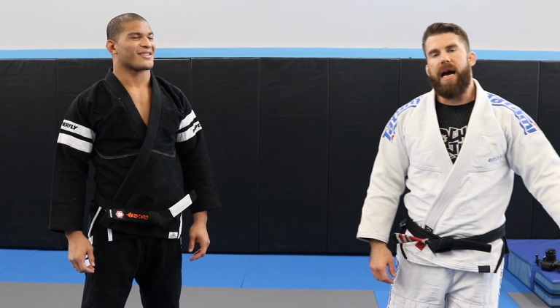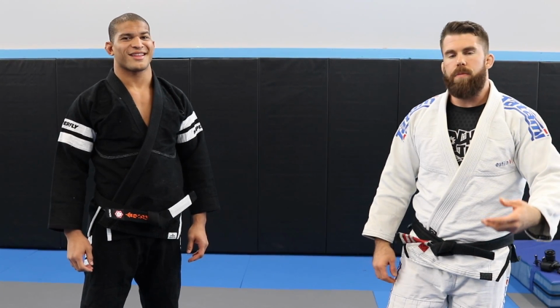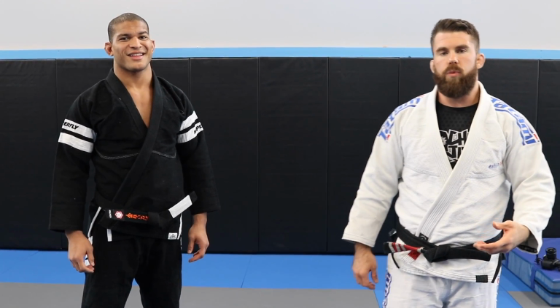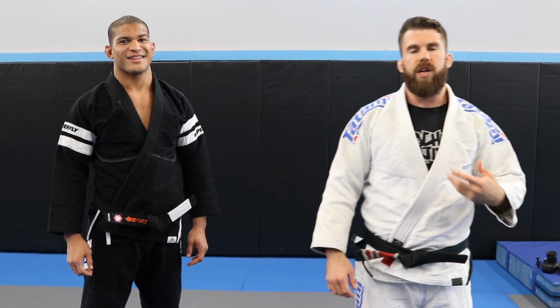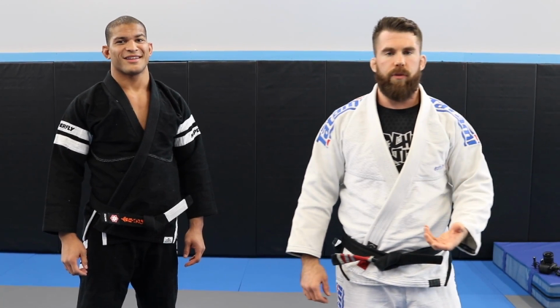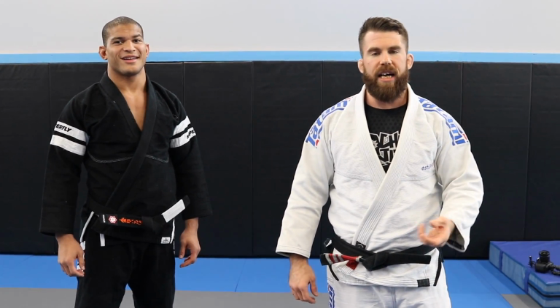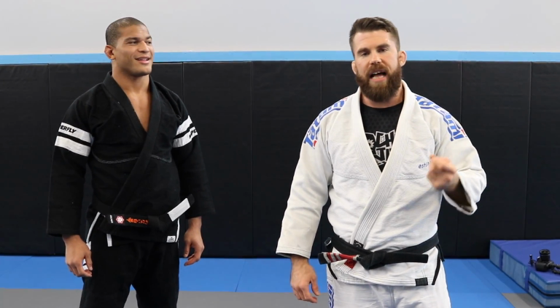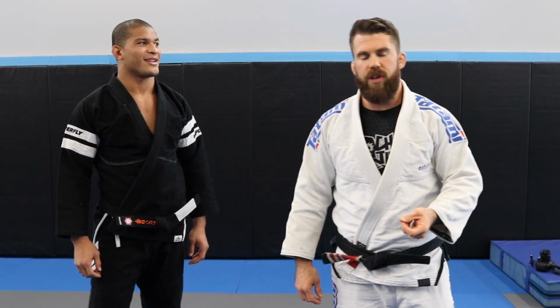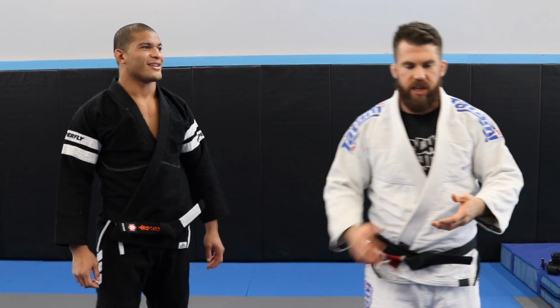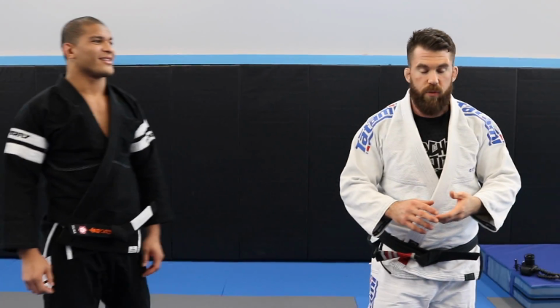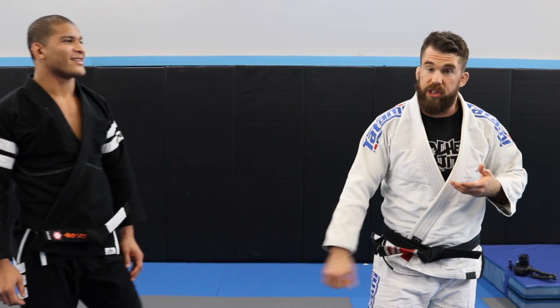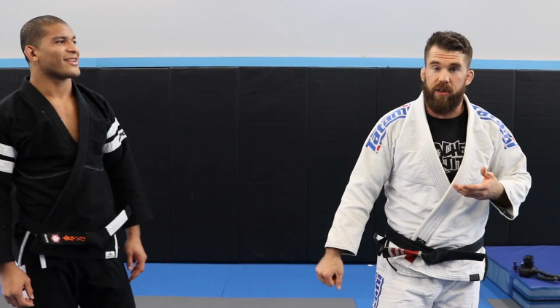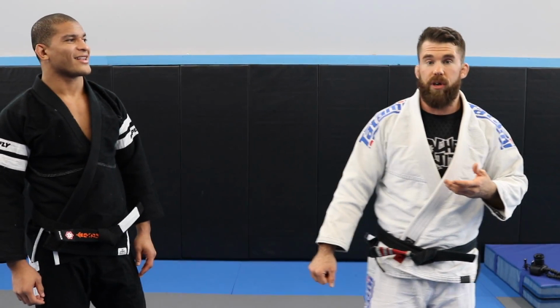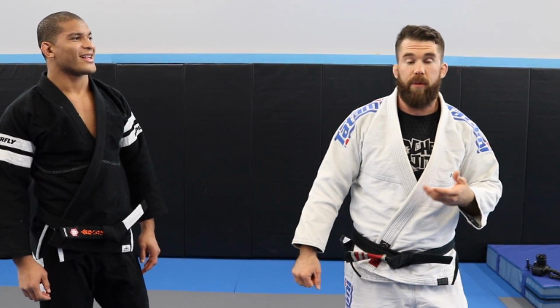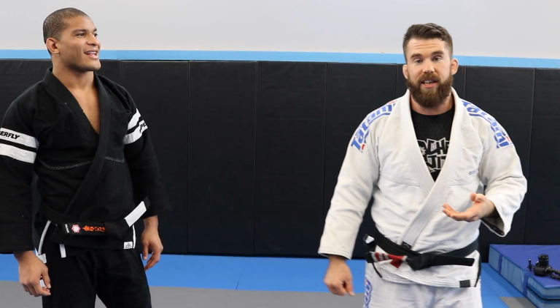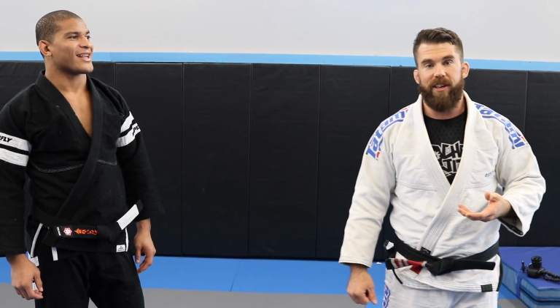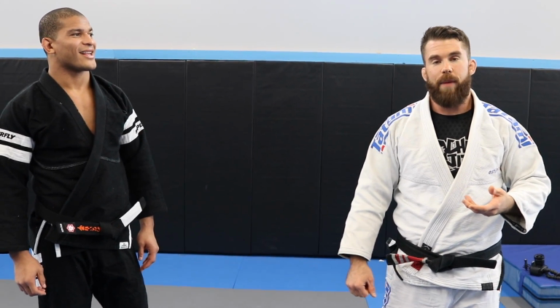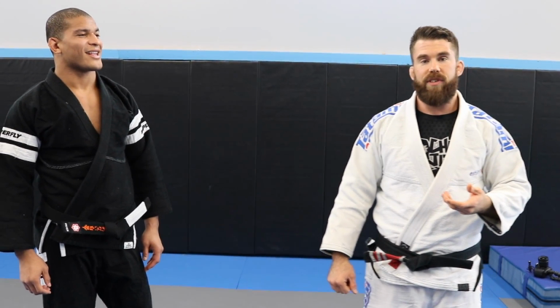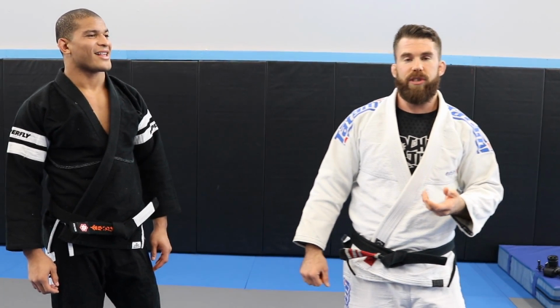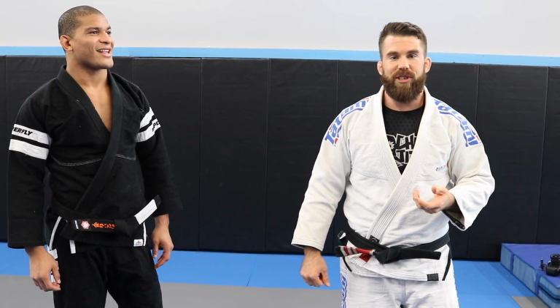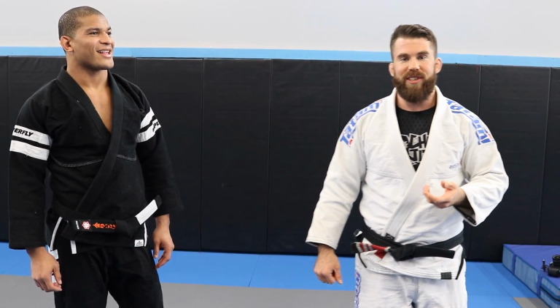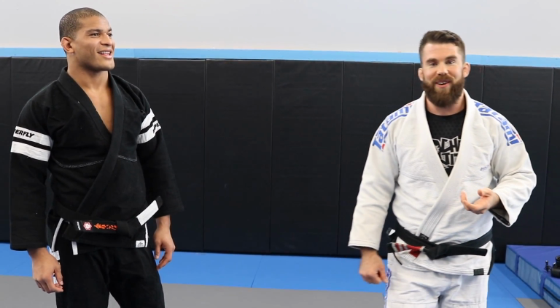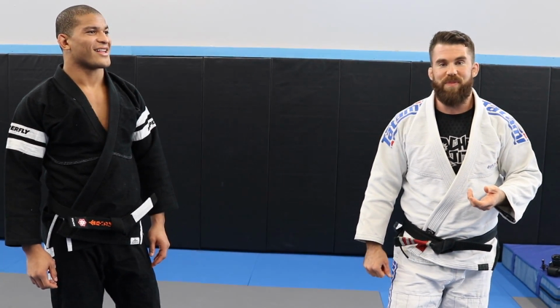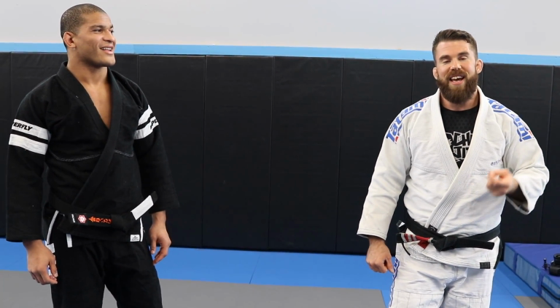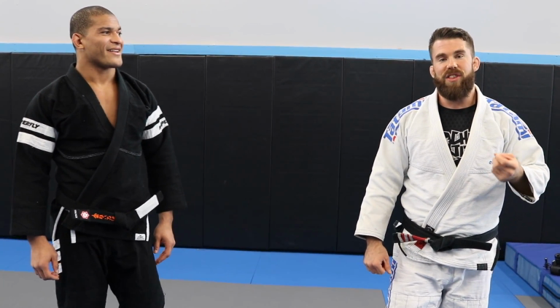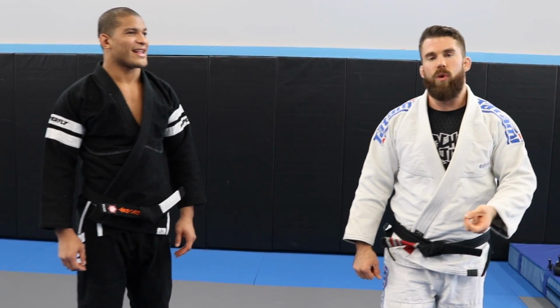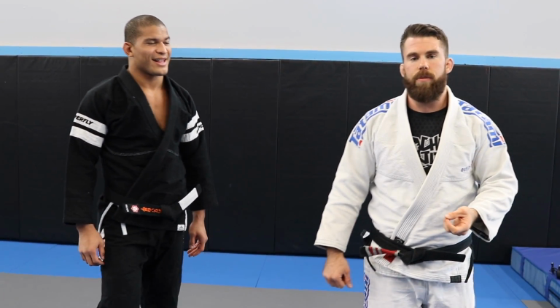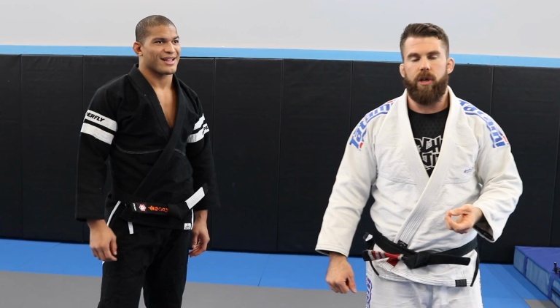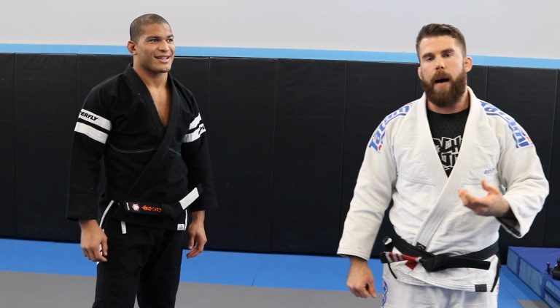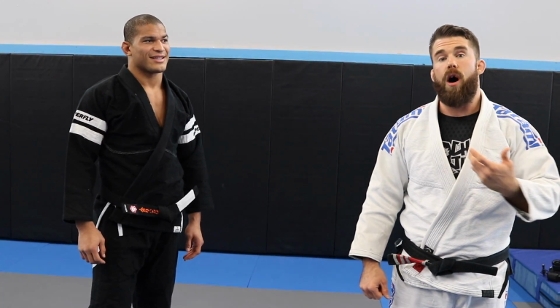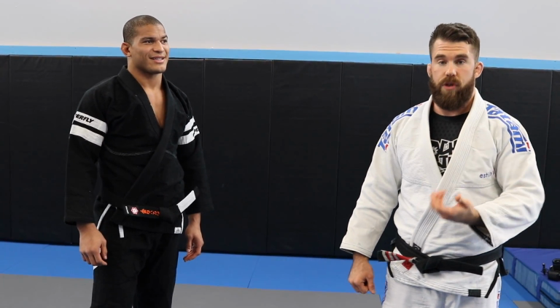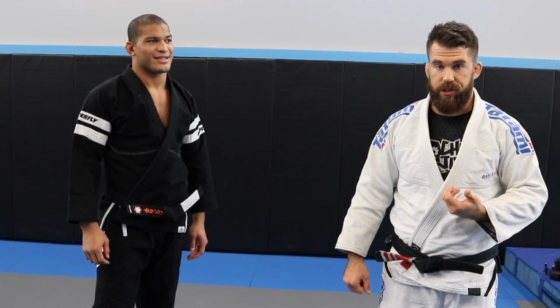Back here with Muhammad. We're doing another video for you guys. In the last video, we did a really slick armbar escape. I really like that one — I'm going to have to use that with my students and play around with it a bit. And then this one, he's going to be showing you an option off of the armbar escape.